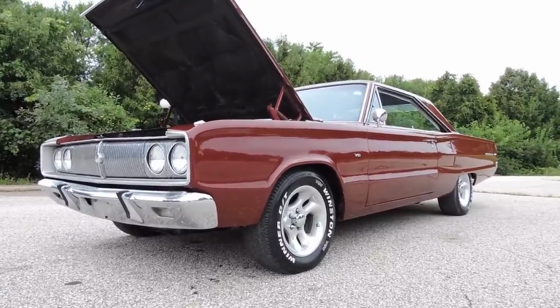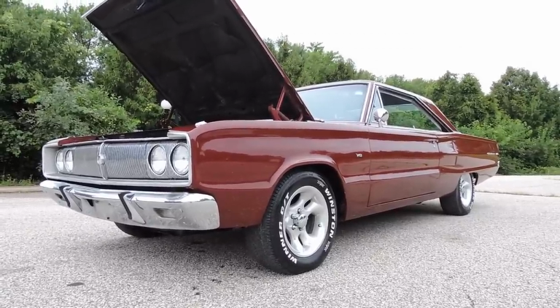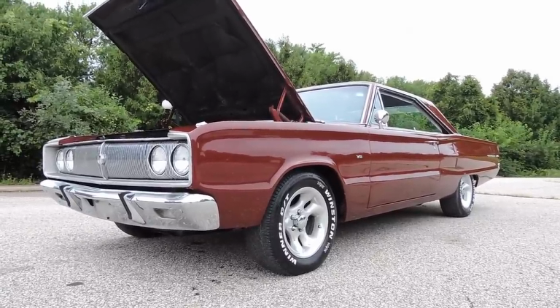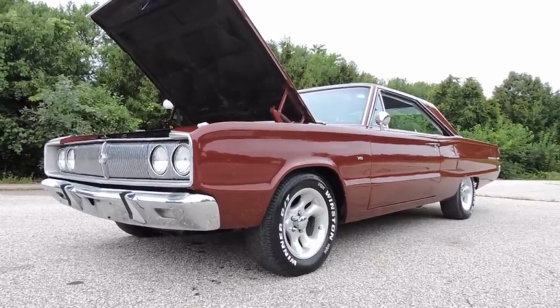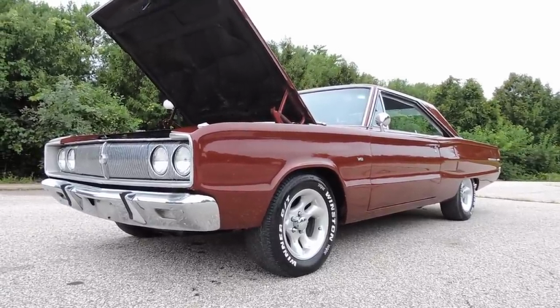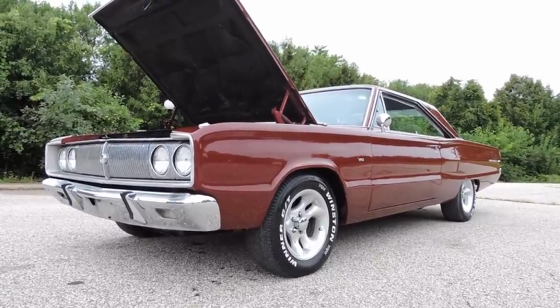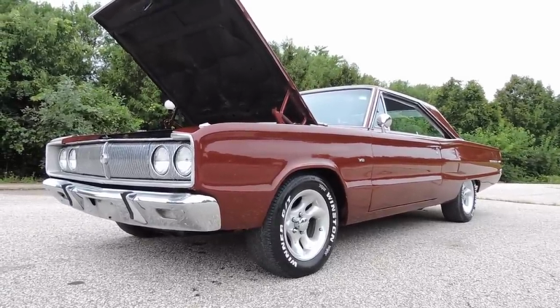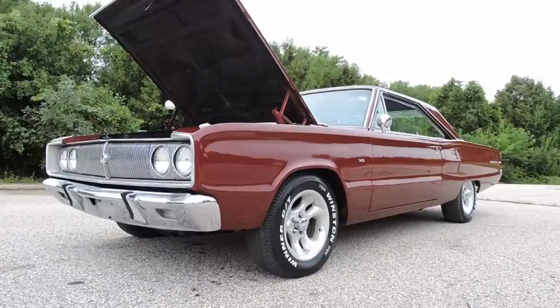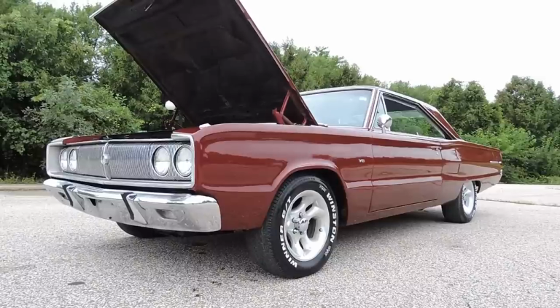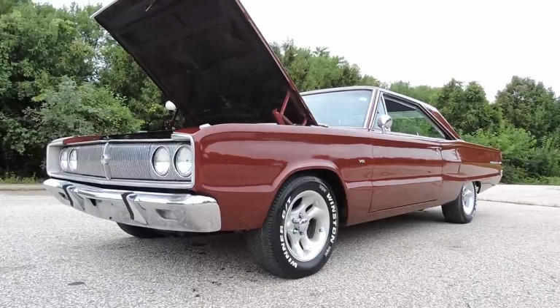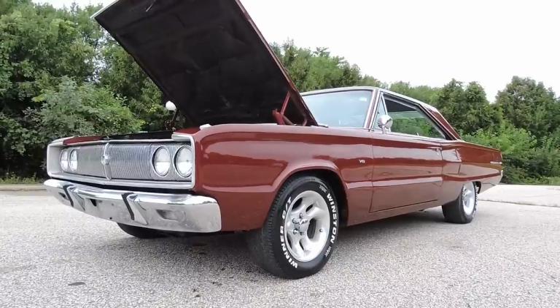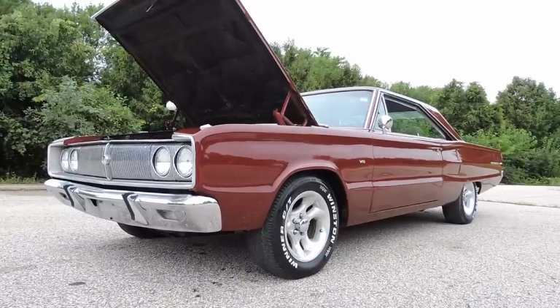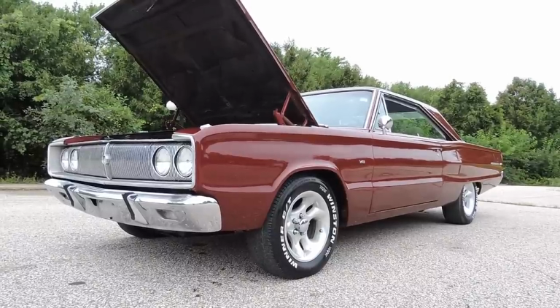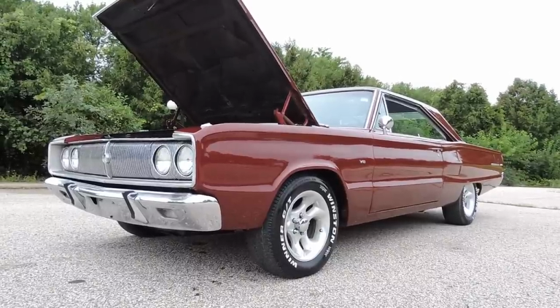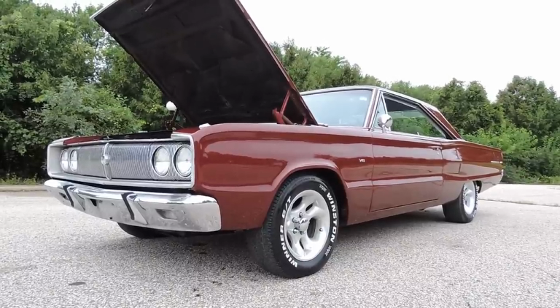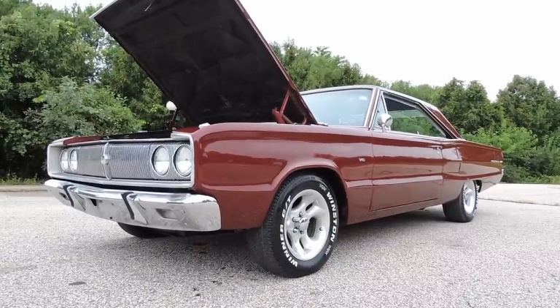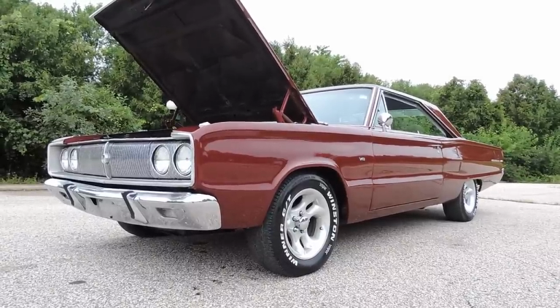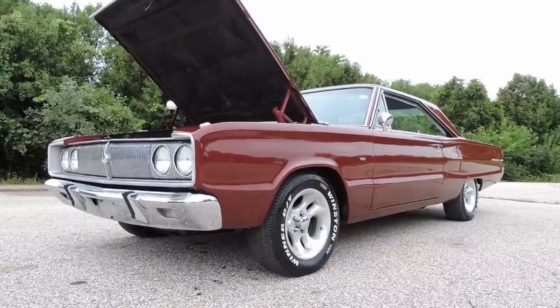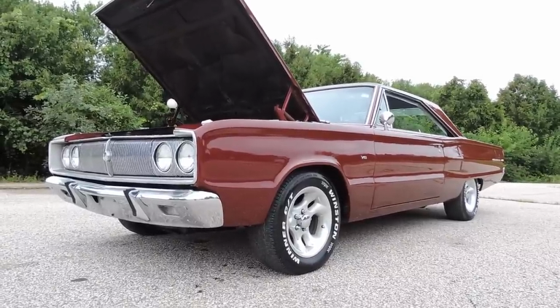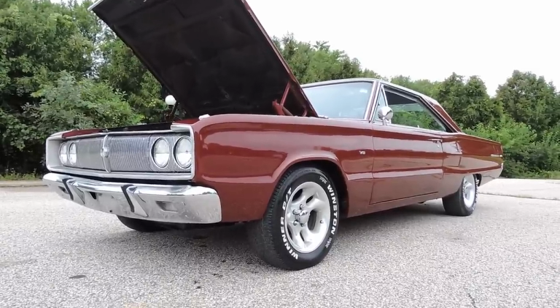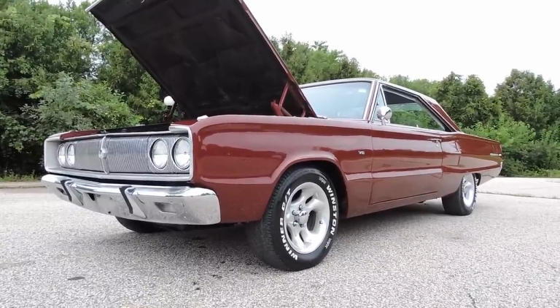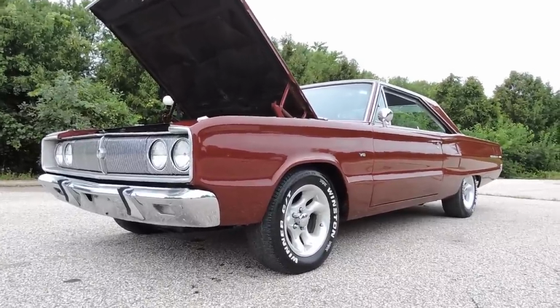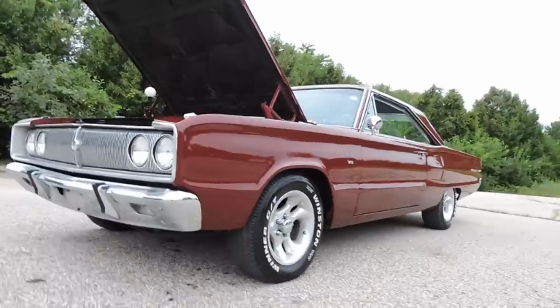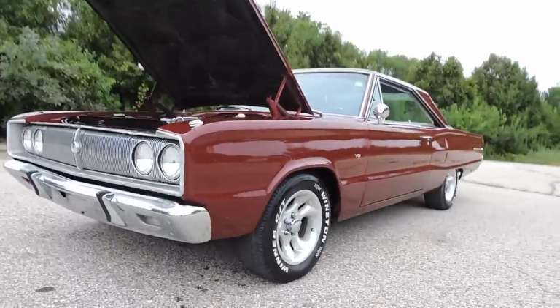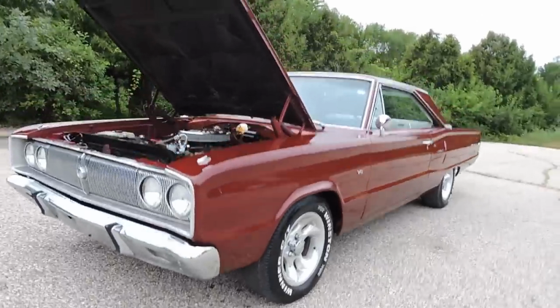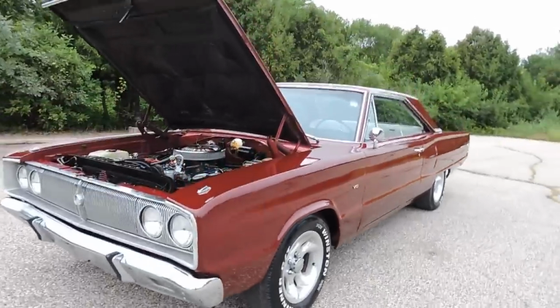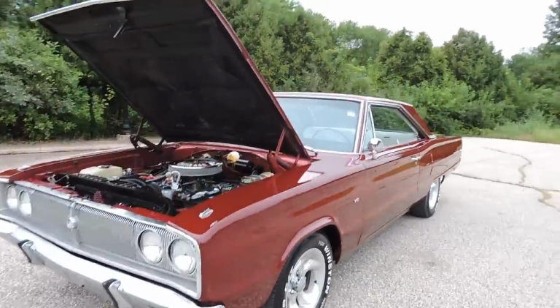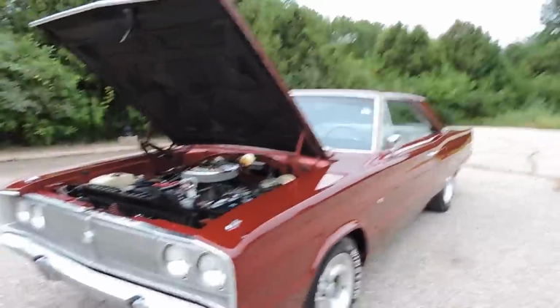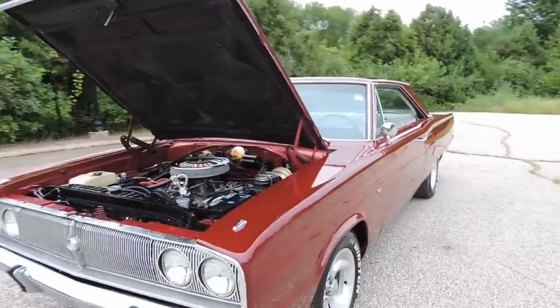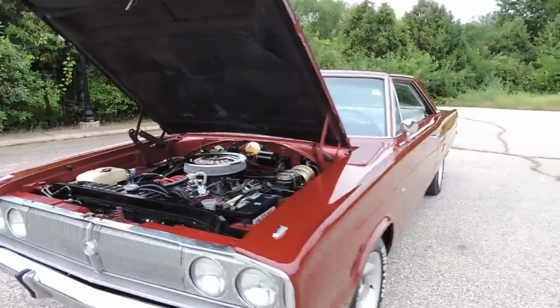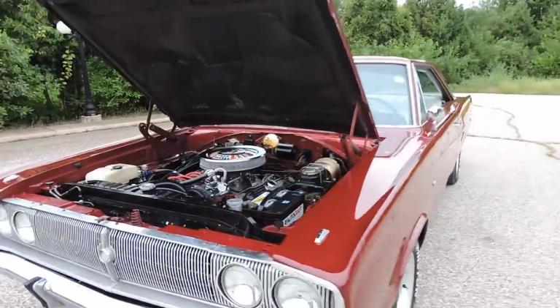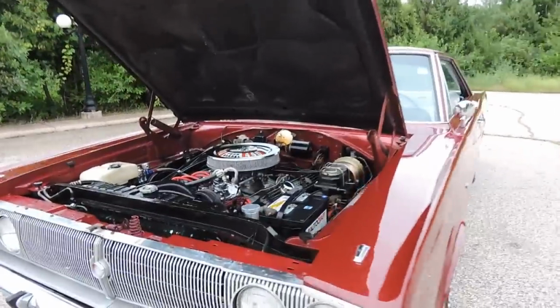Again, CoyoteClassics.com — you're going to be able to see the trunk pictures, undercarriage pictures, you'll see the frame, floors, everything. Very solid, original, straight-bodied Coronet 440.